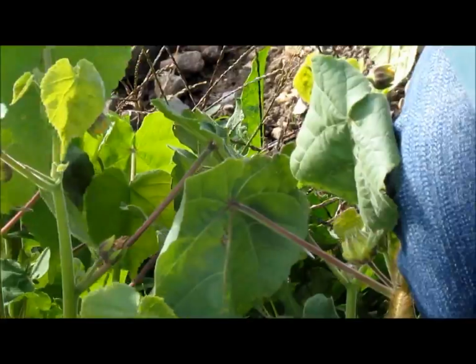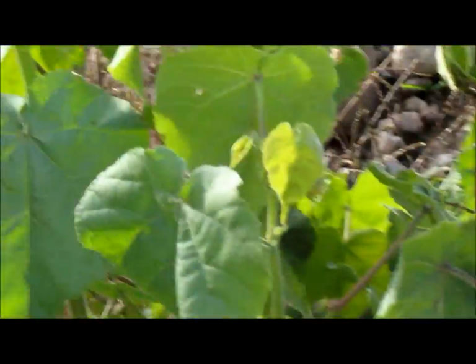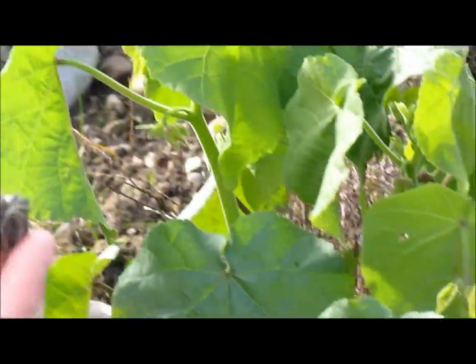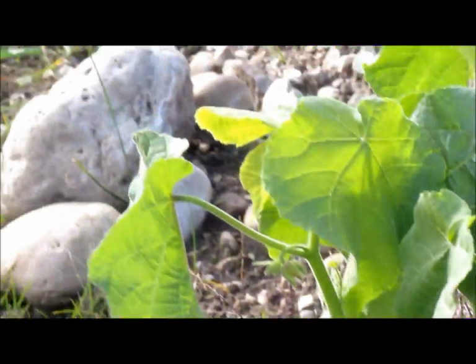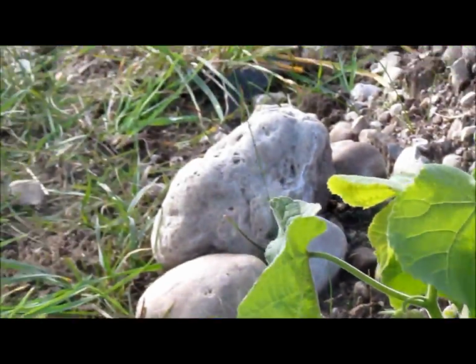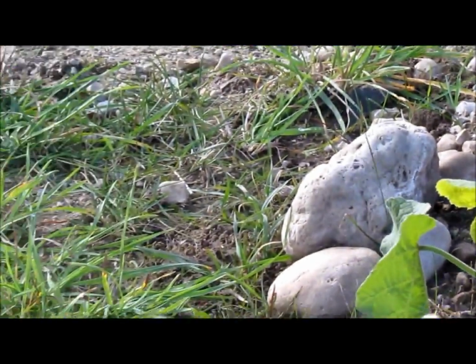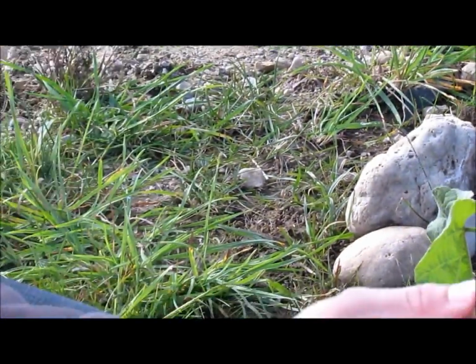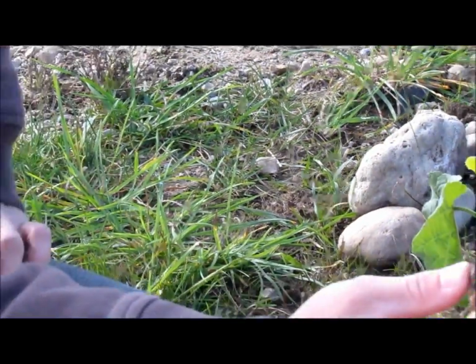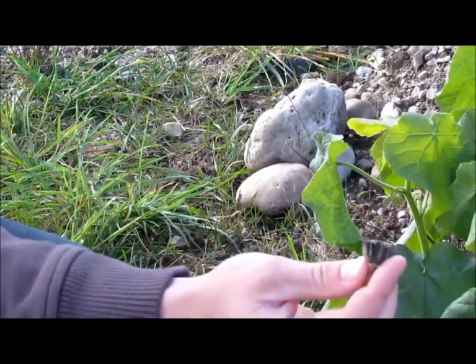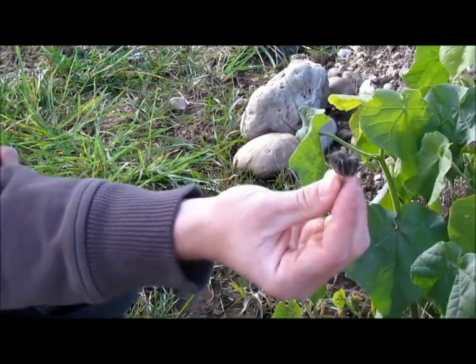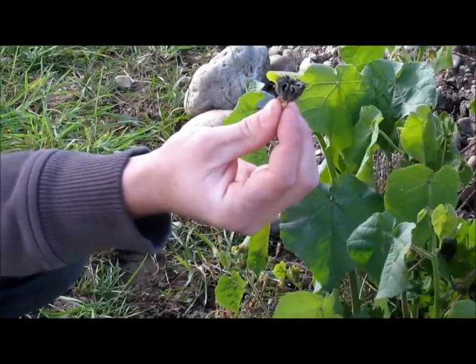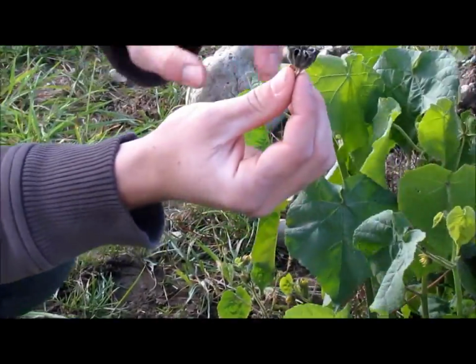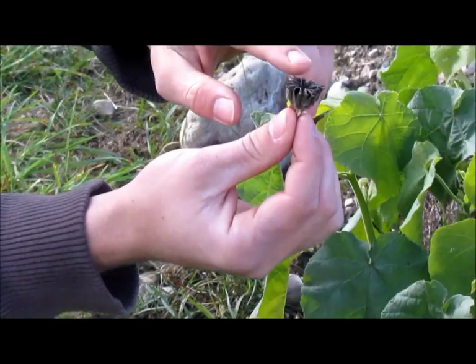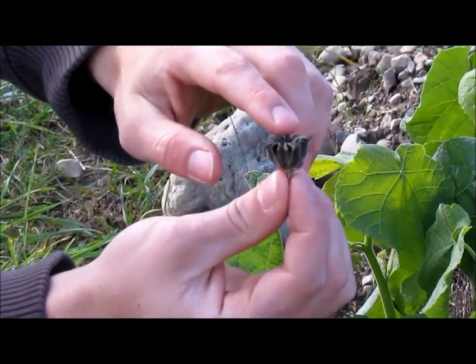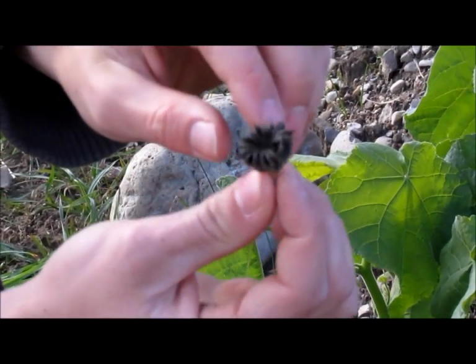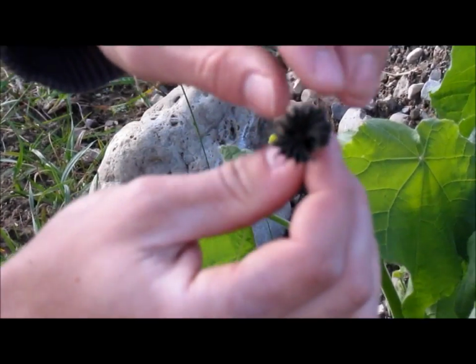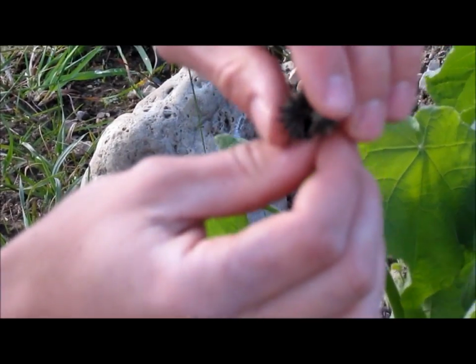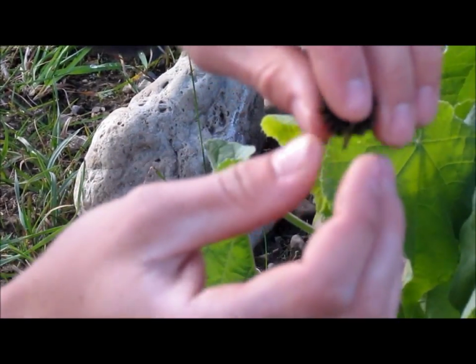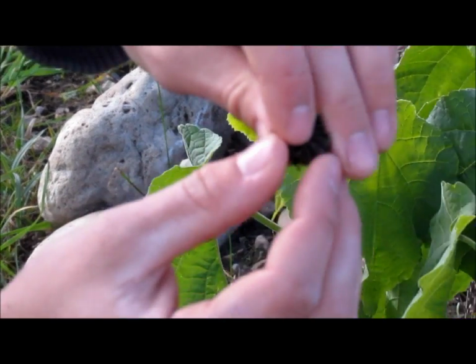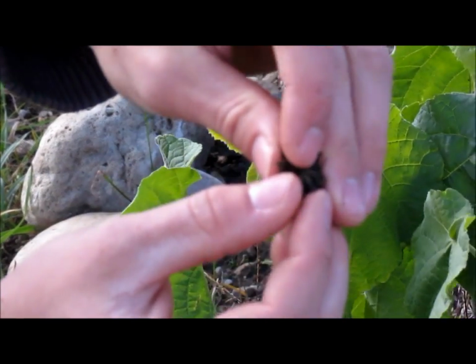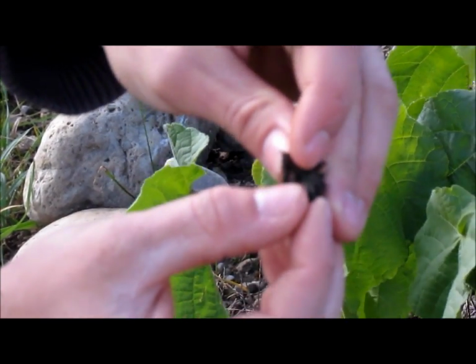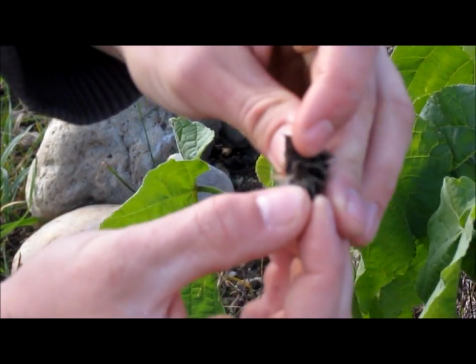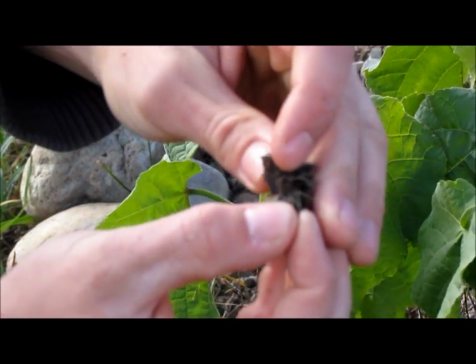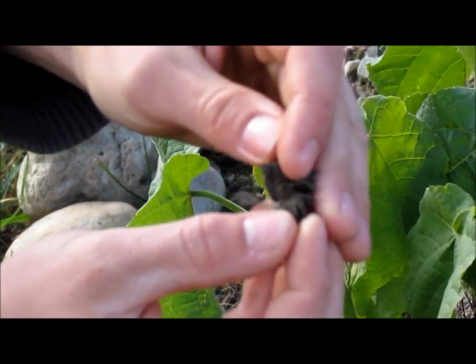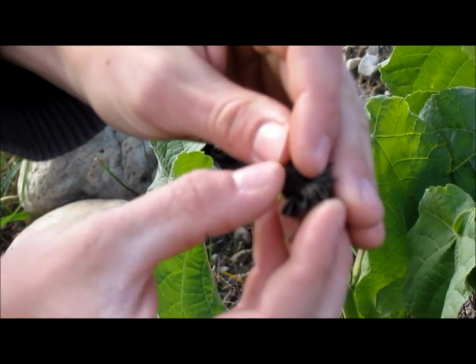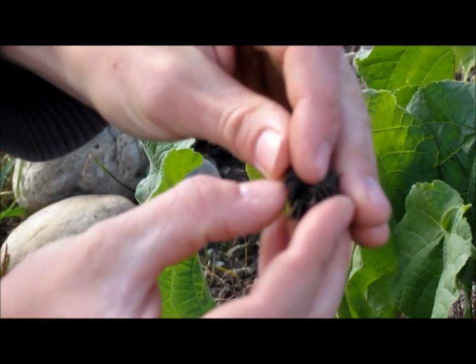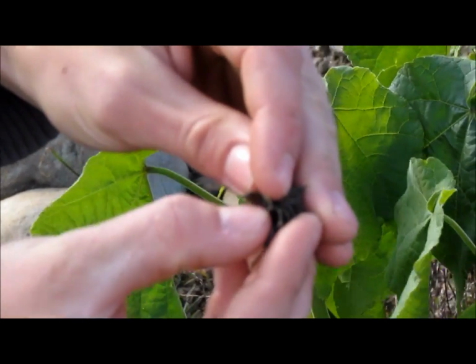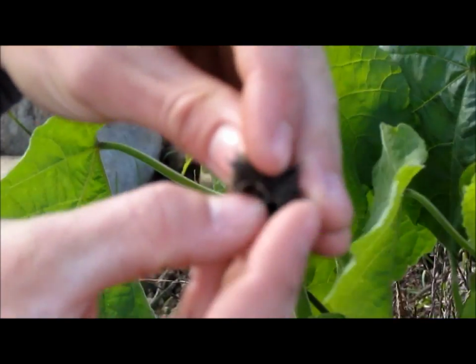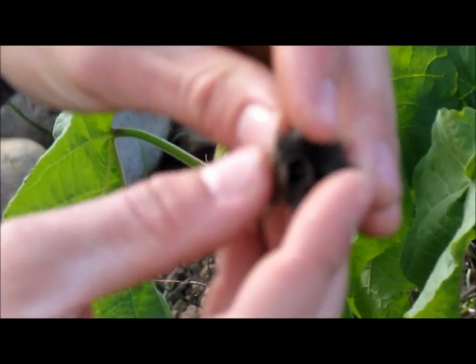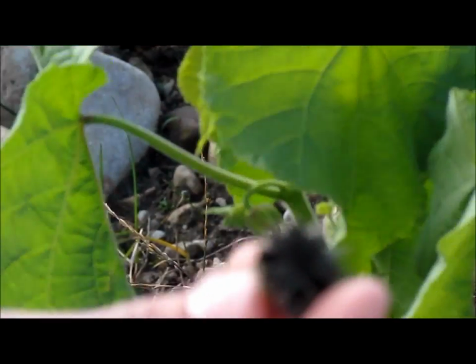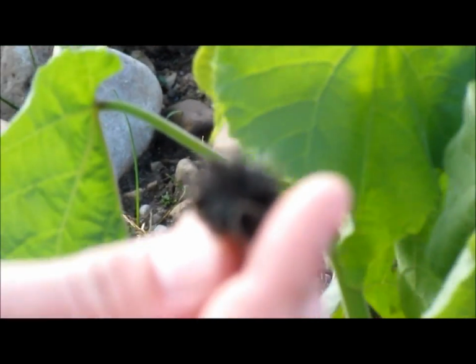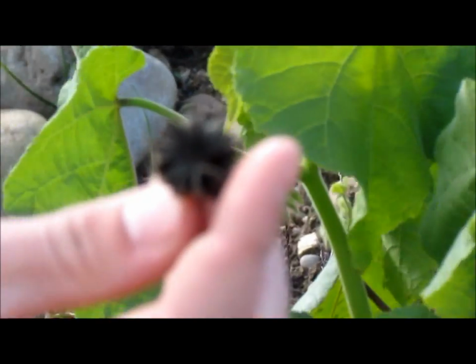Velvet leaf seed cups are shaped like this and they have a rim around the outside. The seed has many different pods inside which all contain the viable seeds in the middle. It dries to this black color, as you can see.